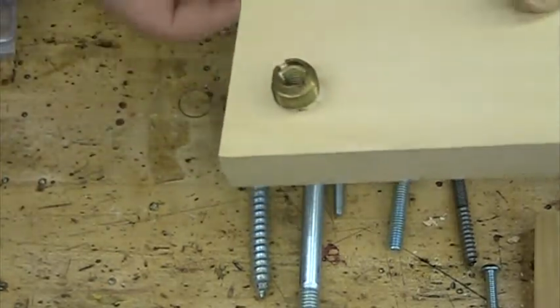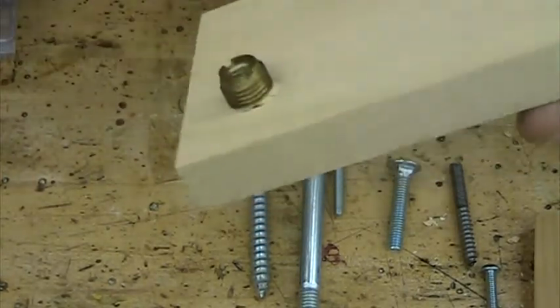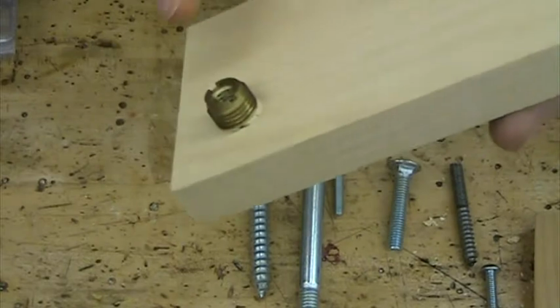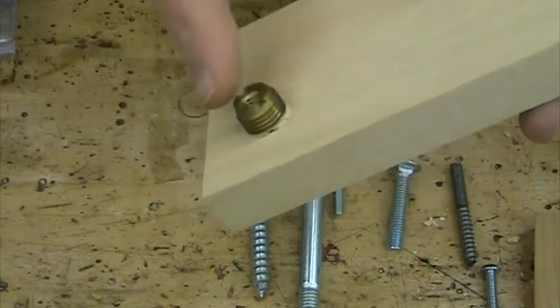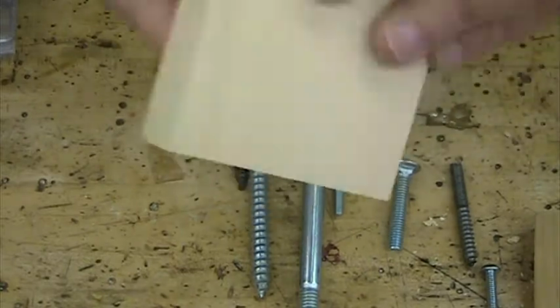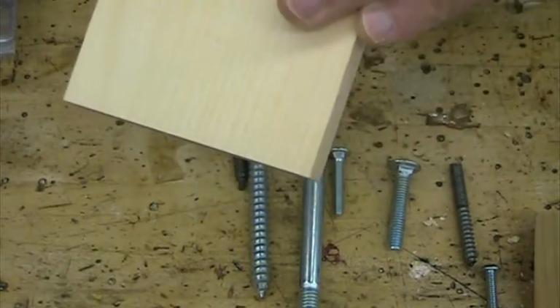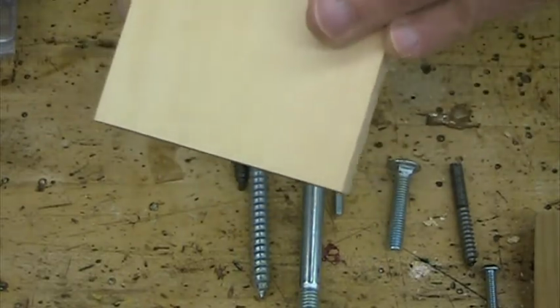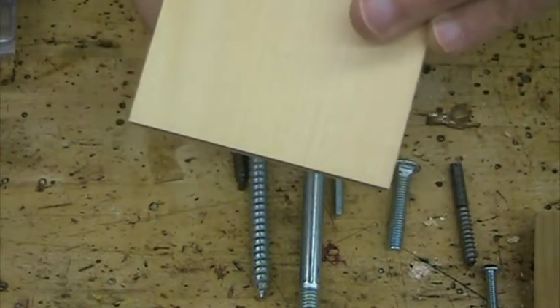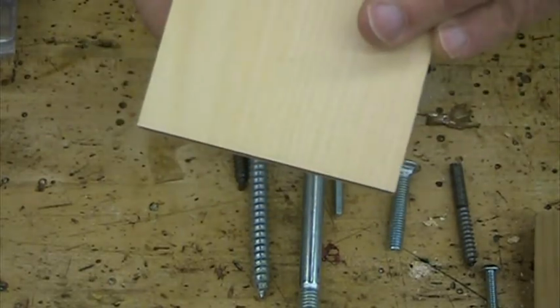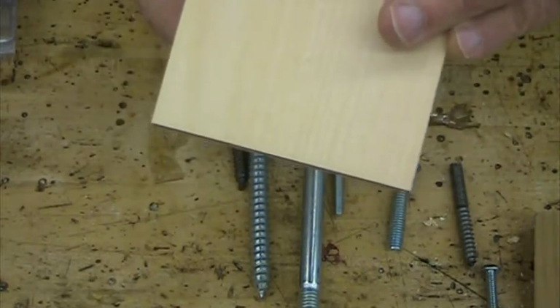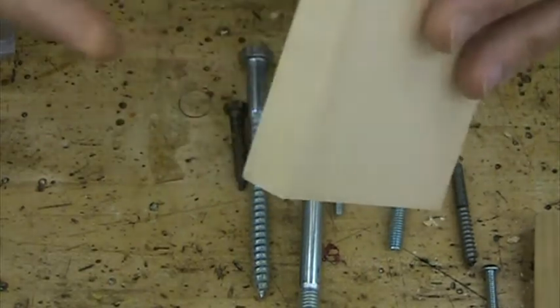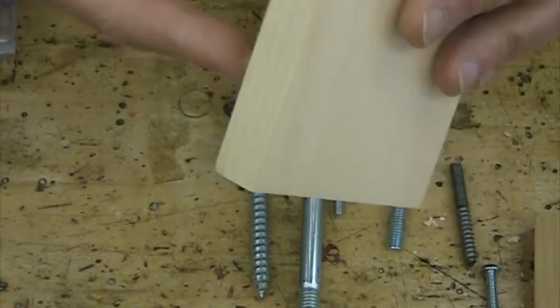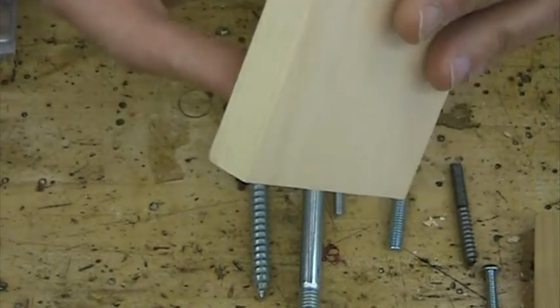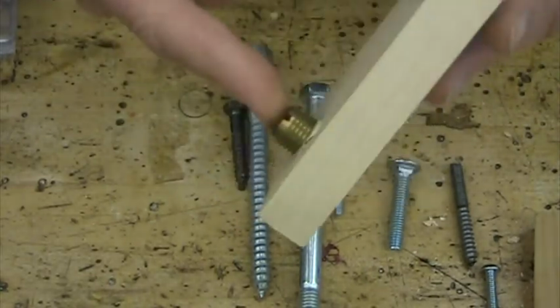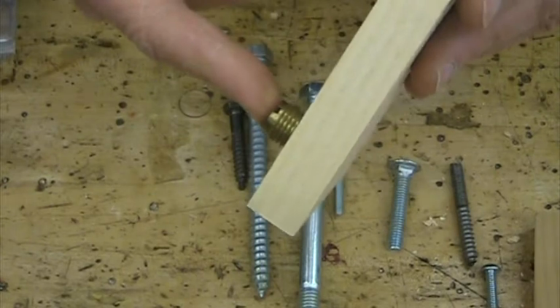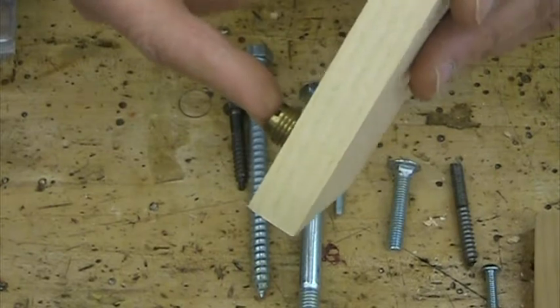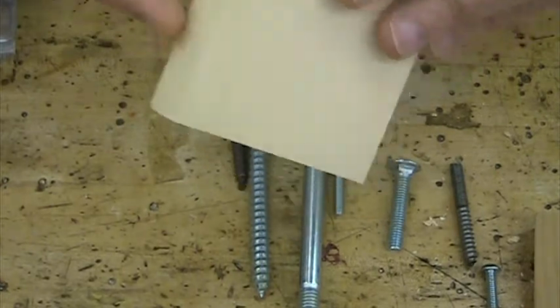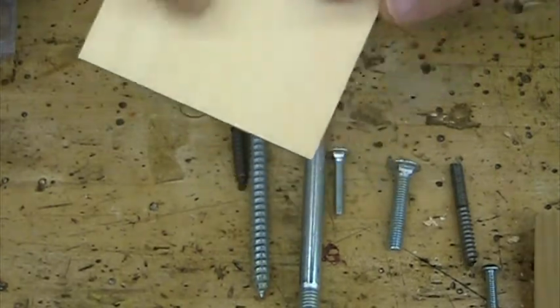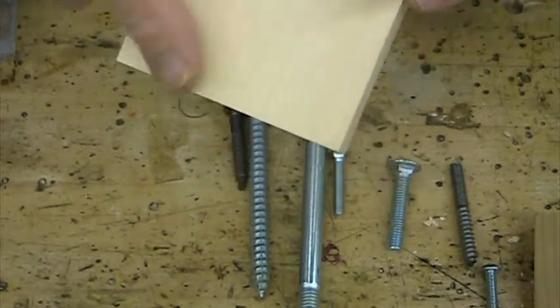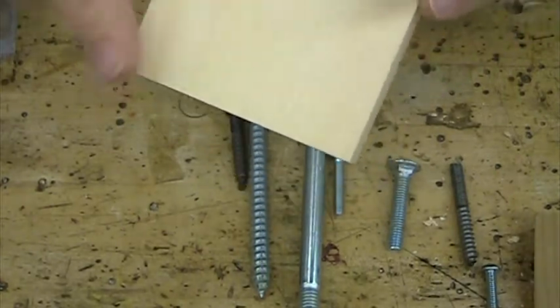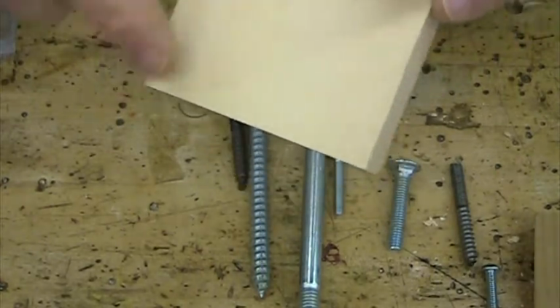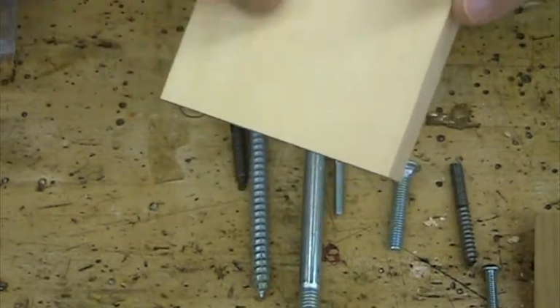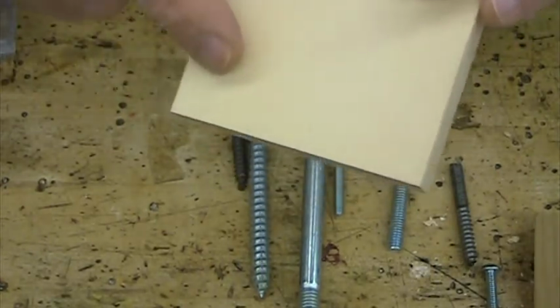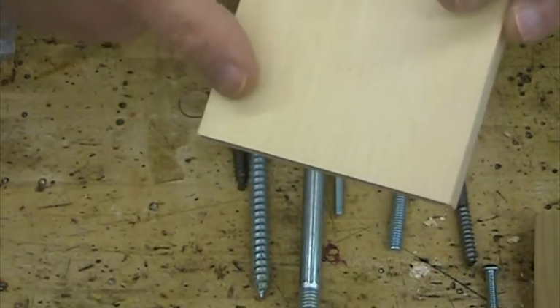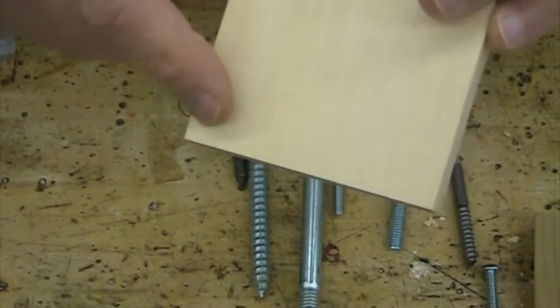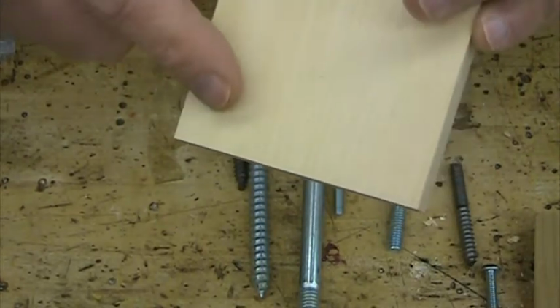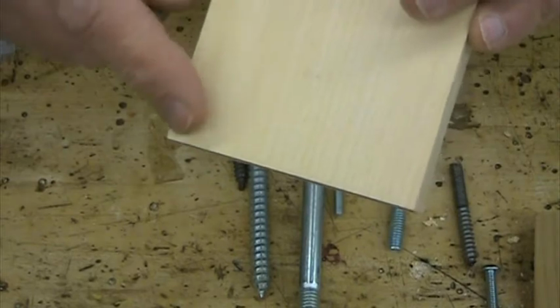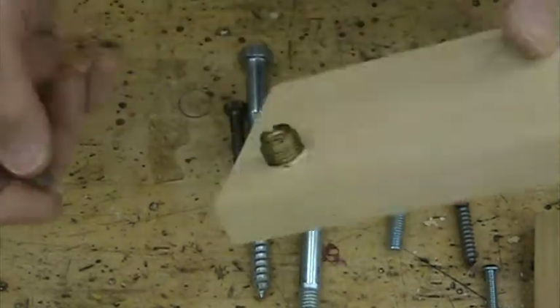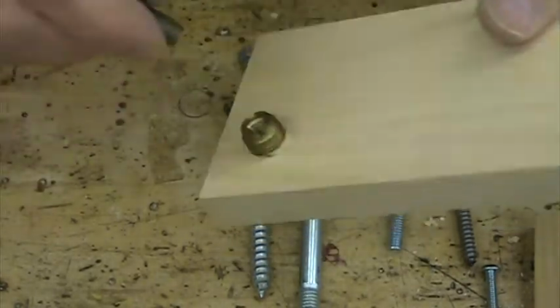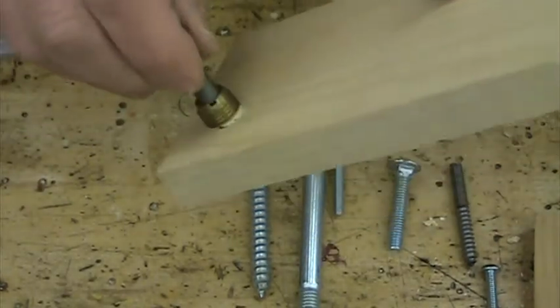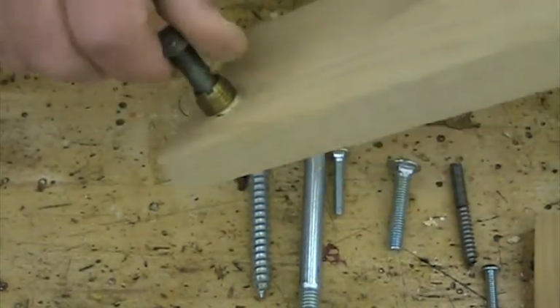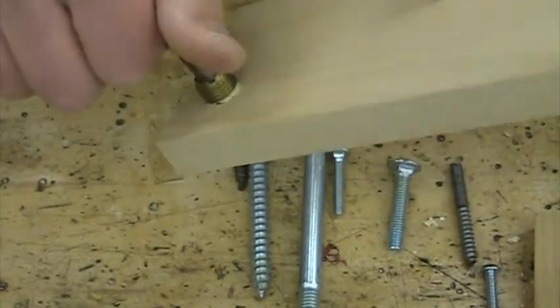The nice thing about this is it doesn't show from the other side. You can drill all the way through if you want to, but you don't have to. So this is nice when you have a situation where the other side is visible and you don't want to see the fastener.